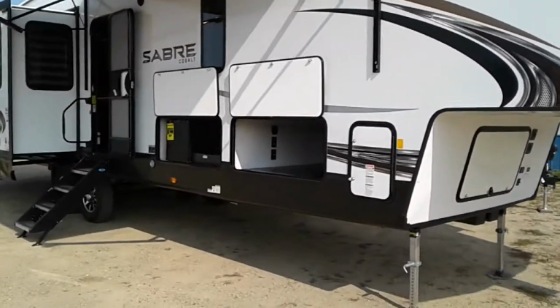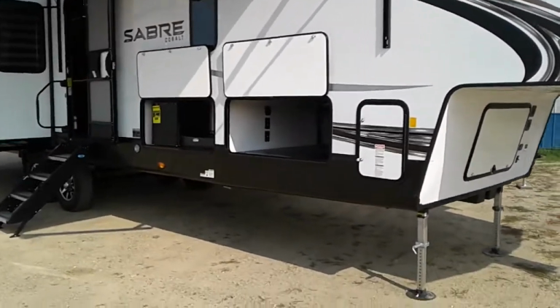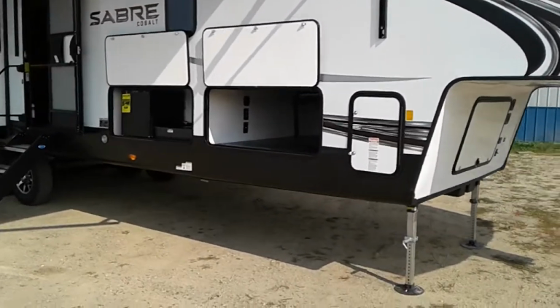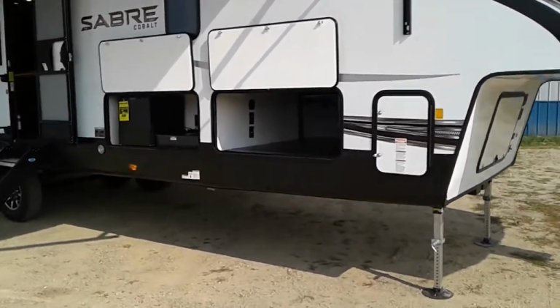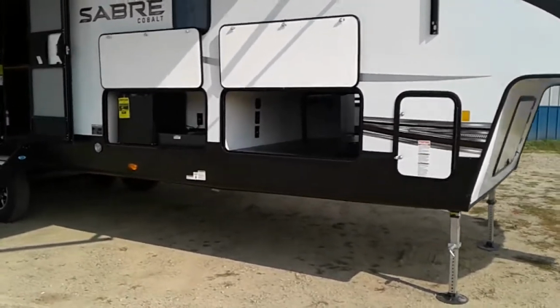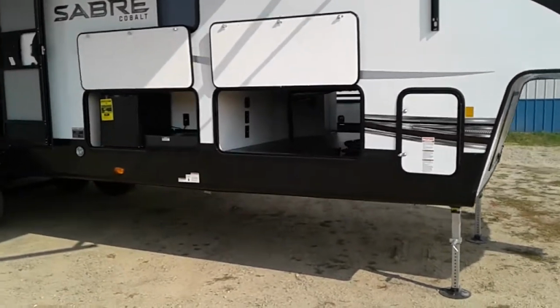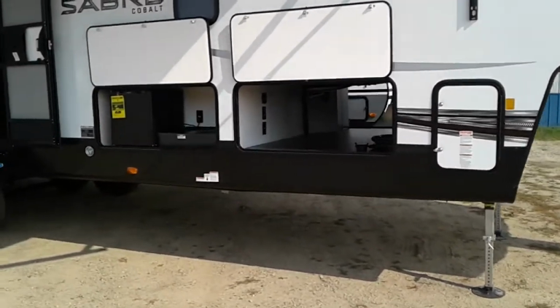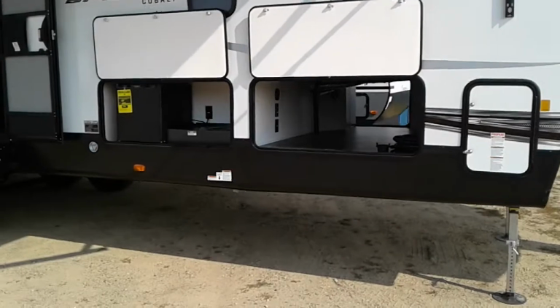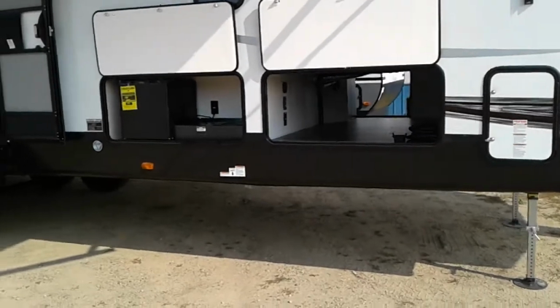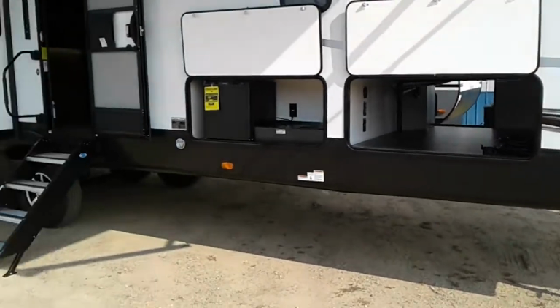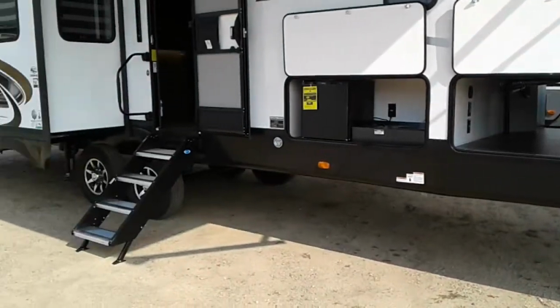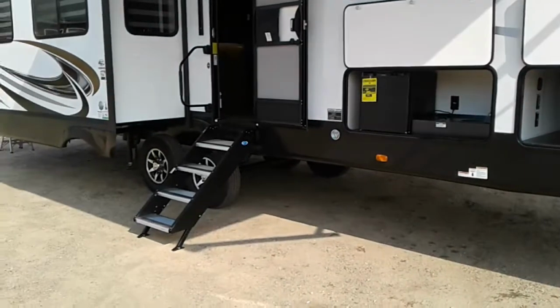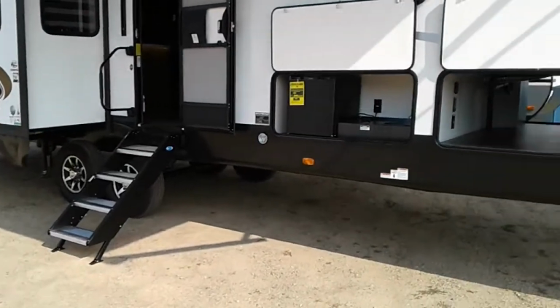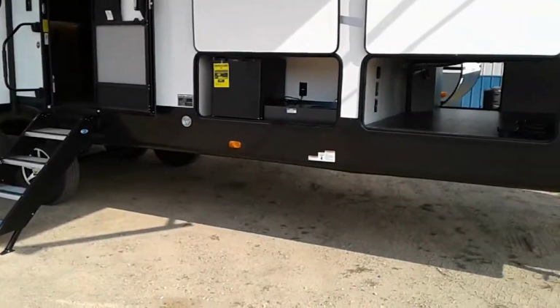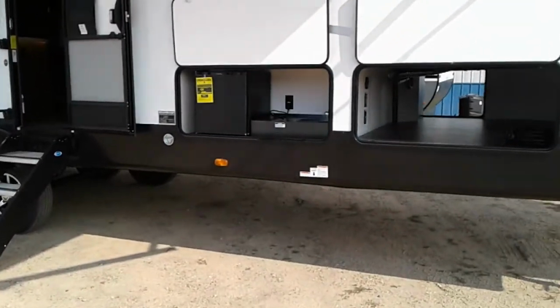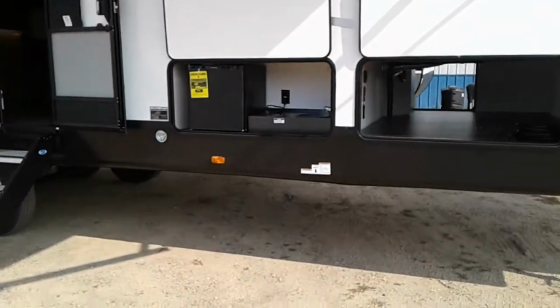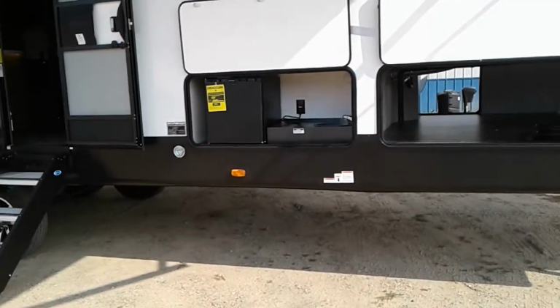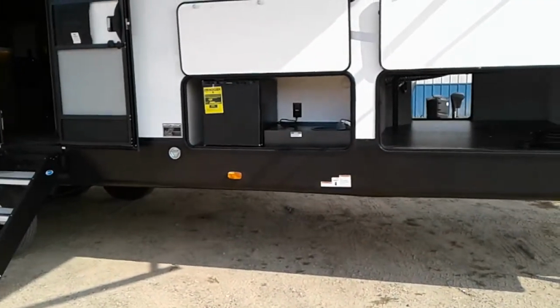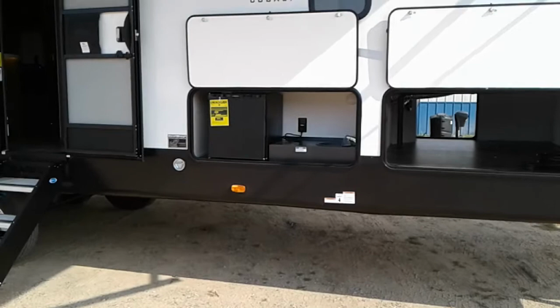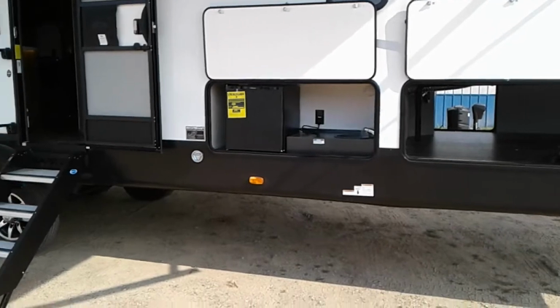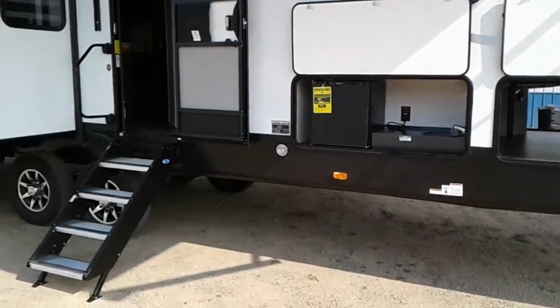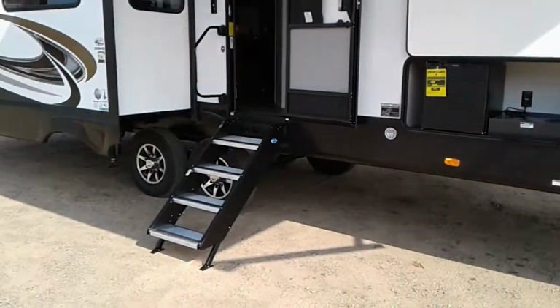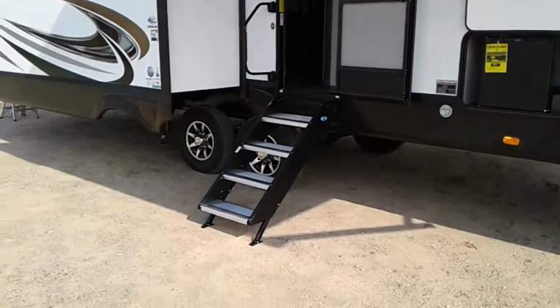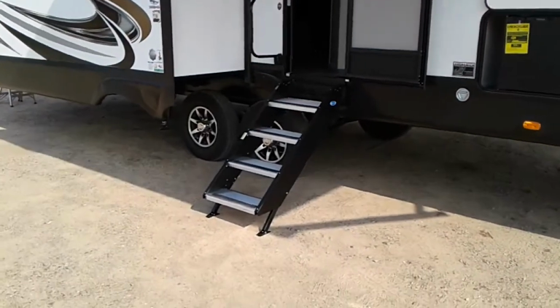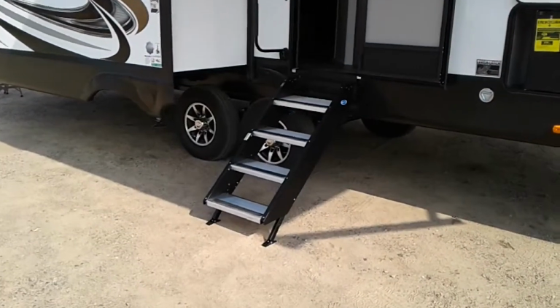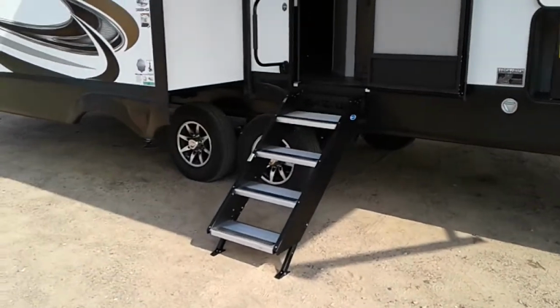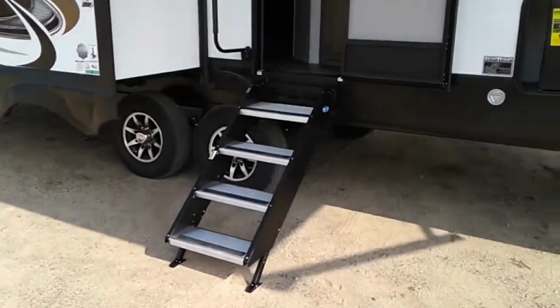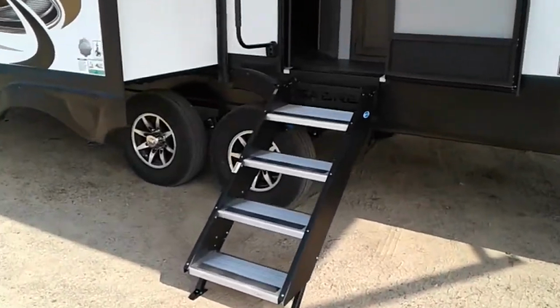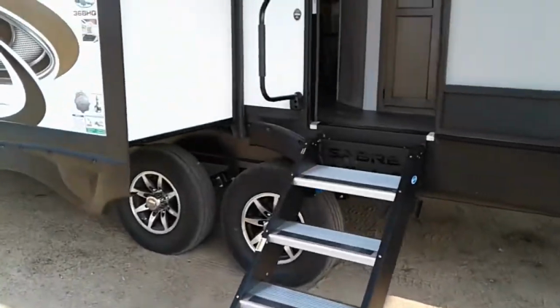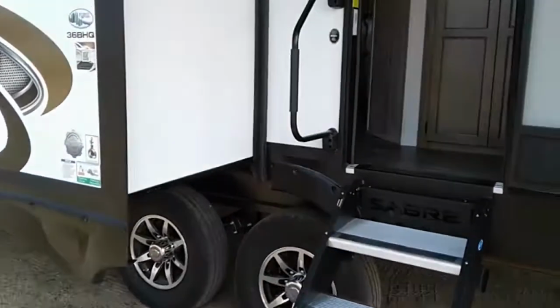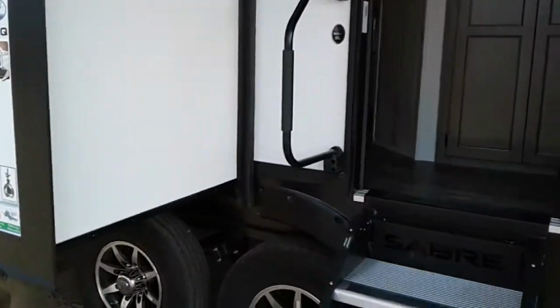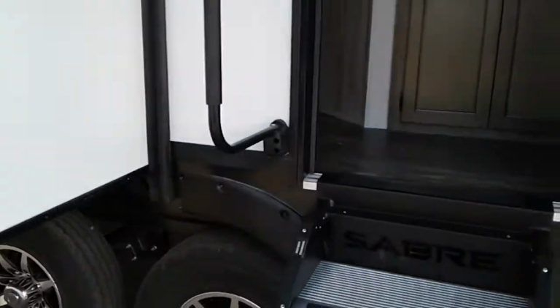Bunkhouse model, pass-through storage, self-leveling jacks, mini fridge, sink on the outside, solid entry steps, extra-large grab handle.